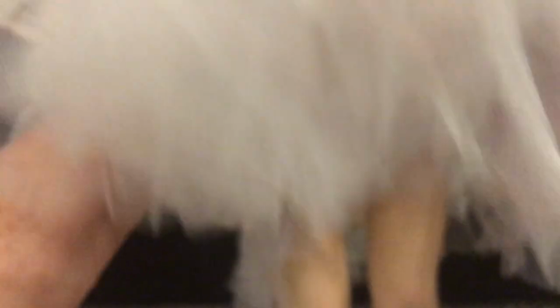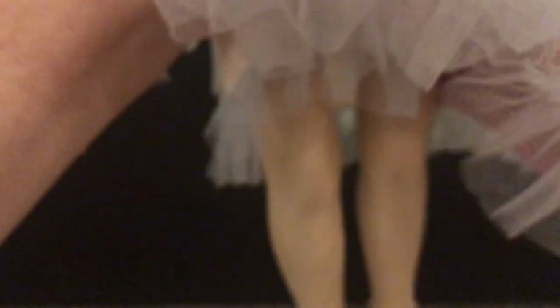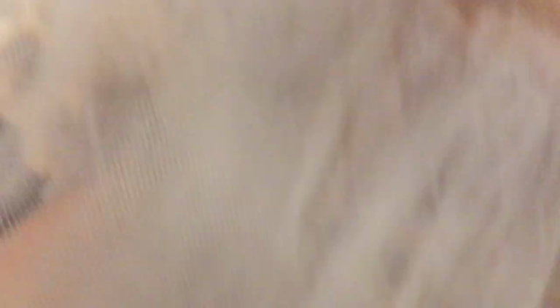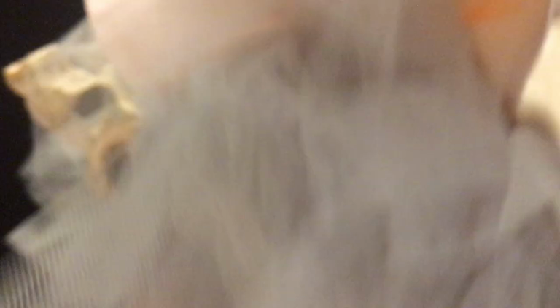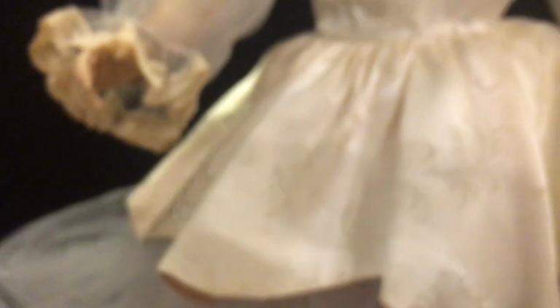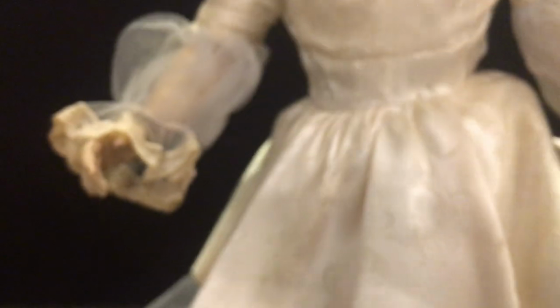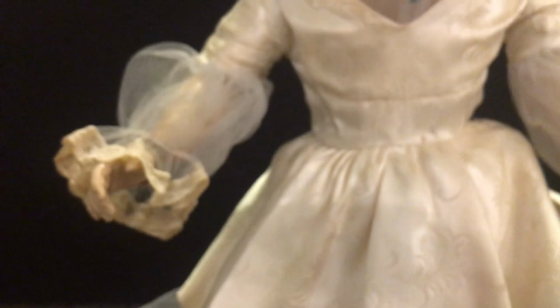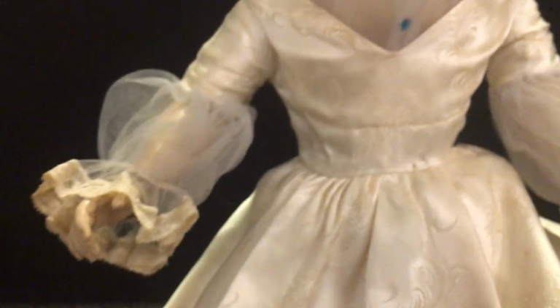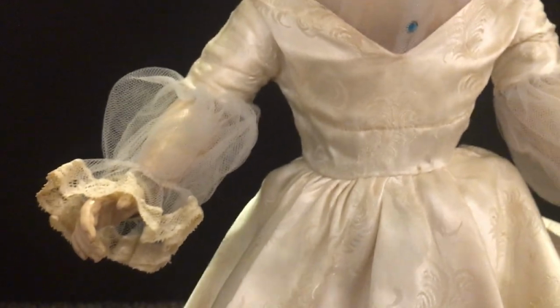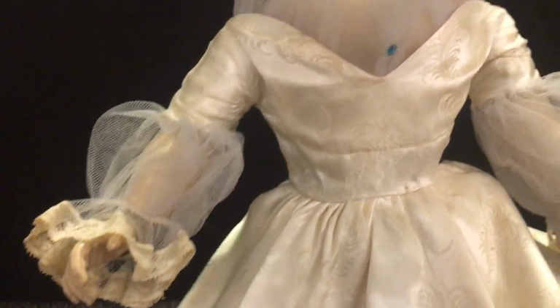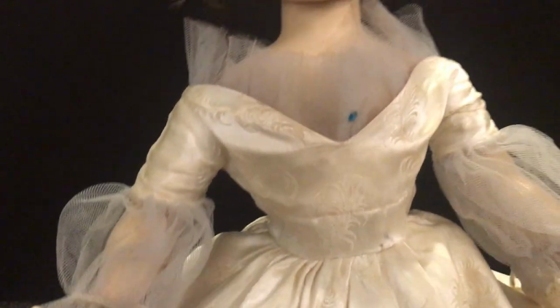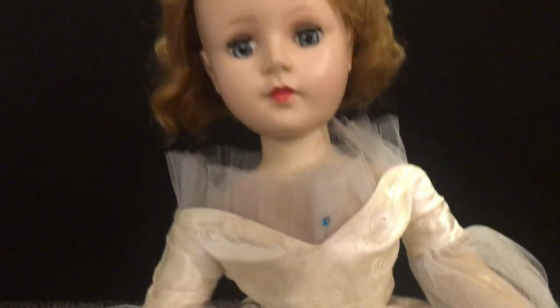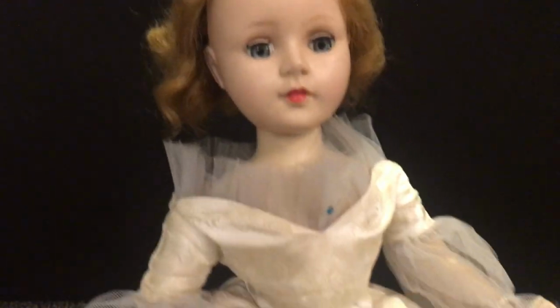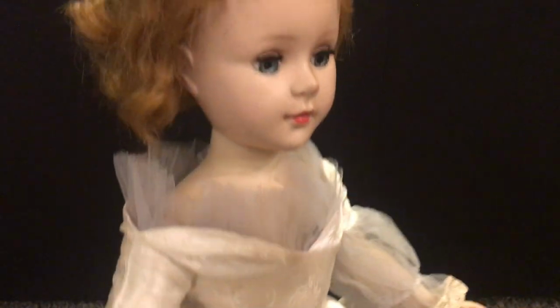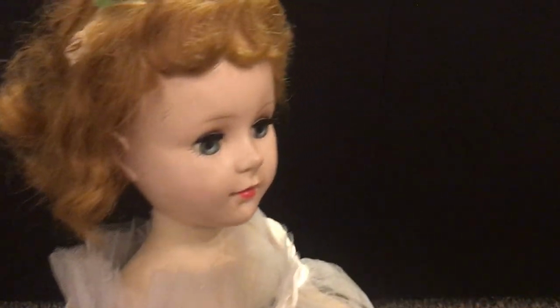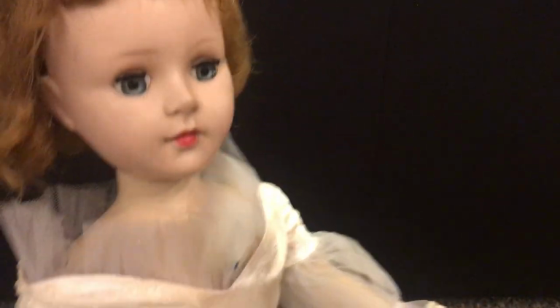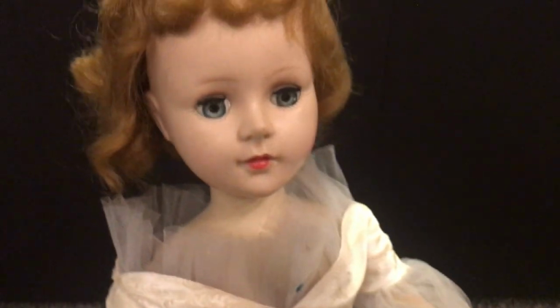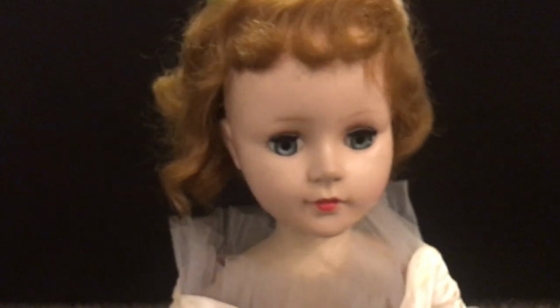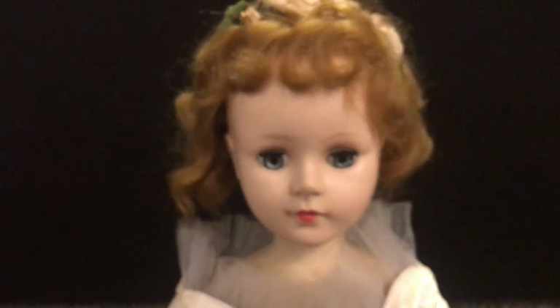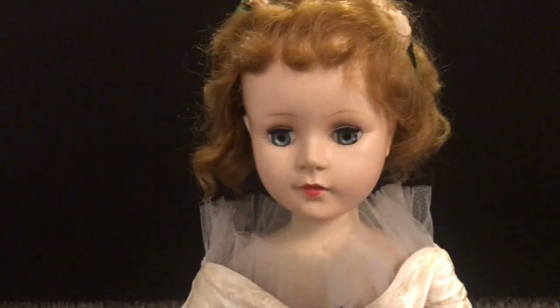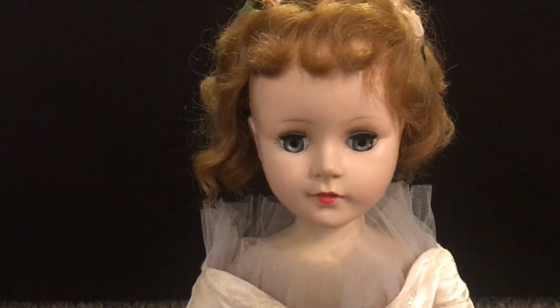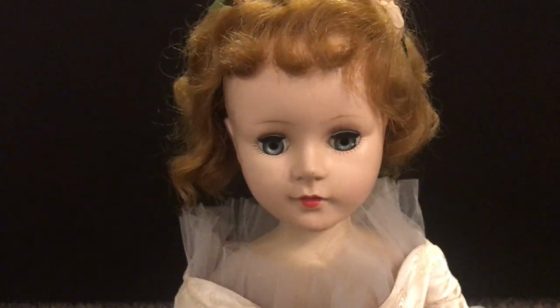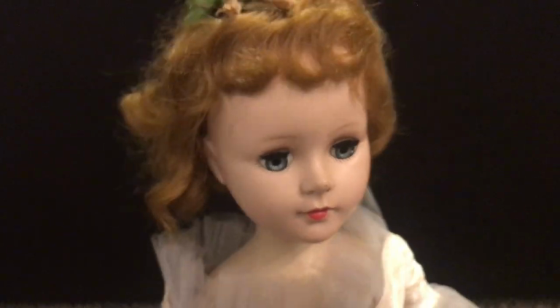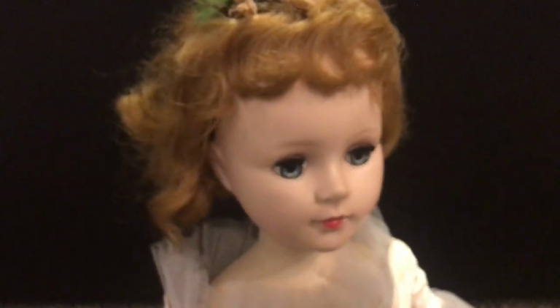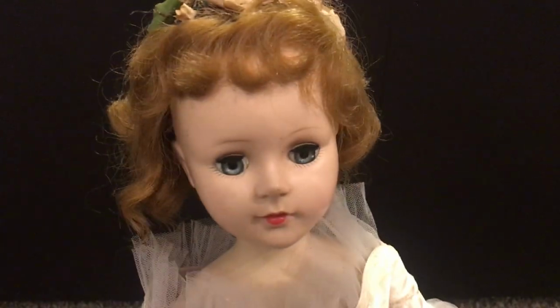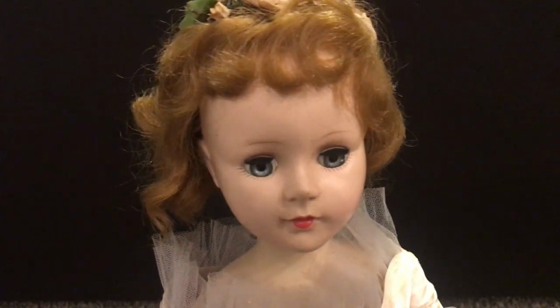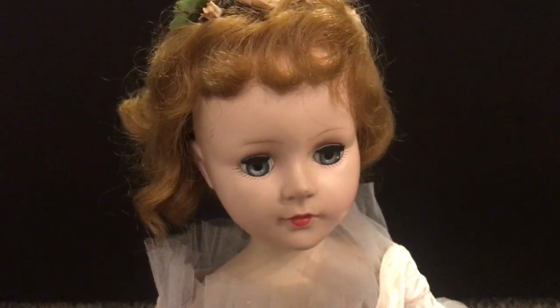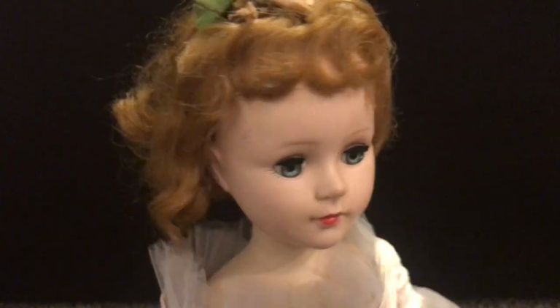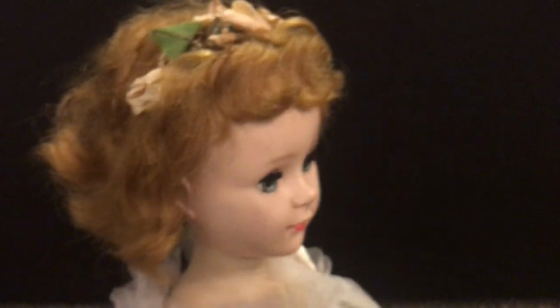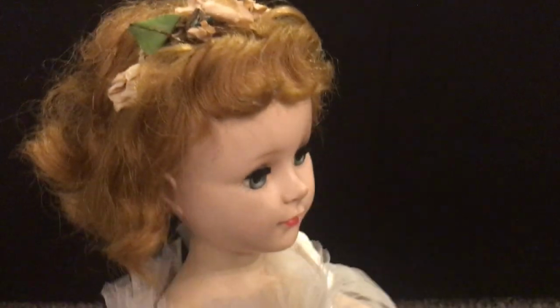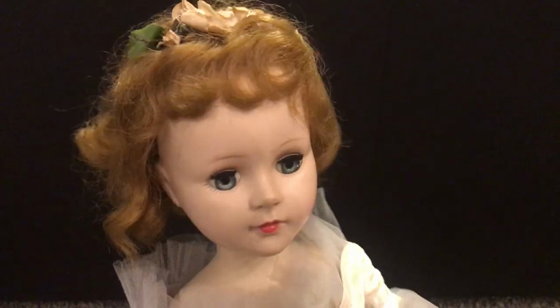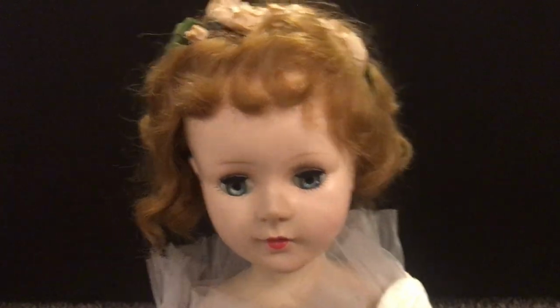This doll does not have any pantaloons to match, but I would imagine that at one point in time there were probably some pantaloons that went with the dress as well. She is one of the prettiest Sweet Sue's that I have.